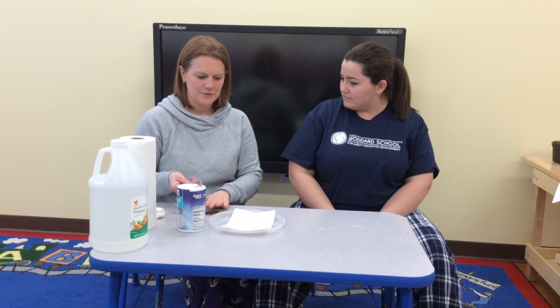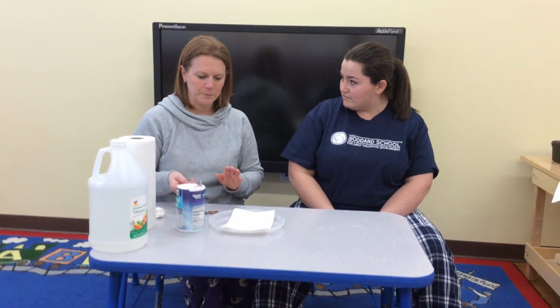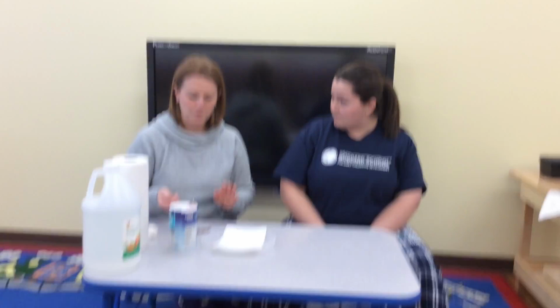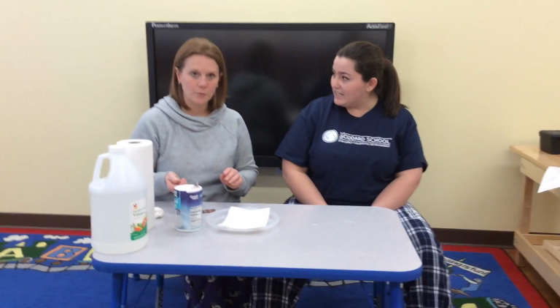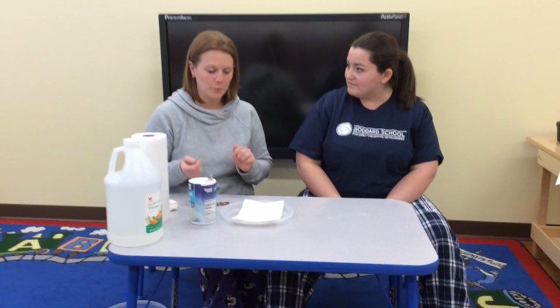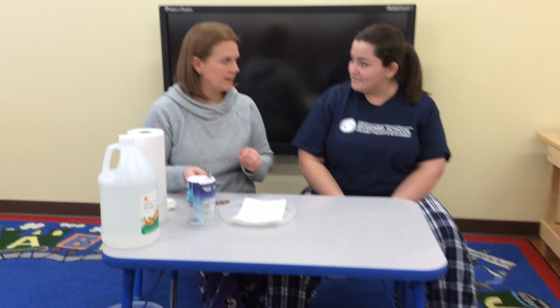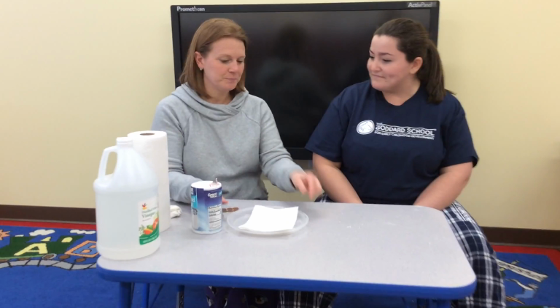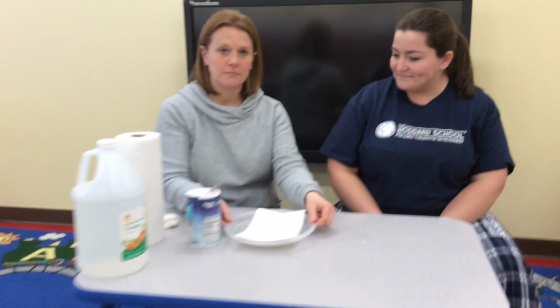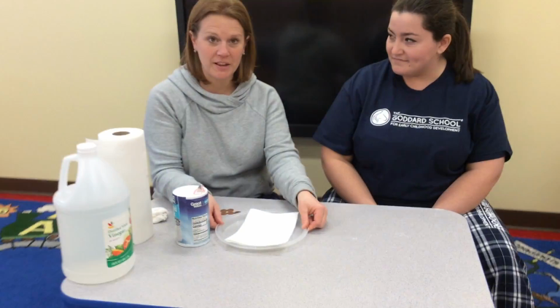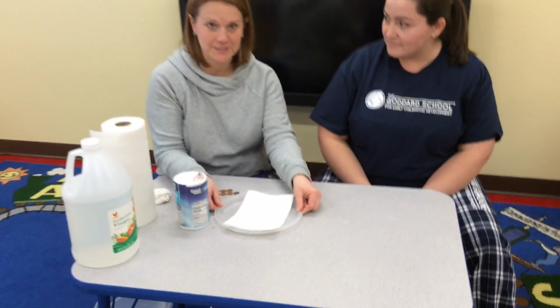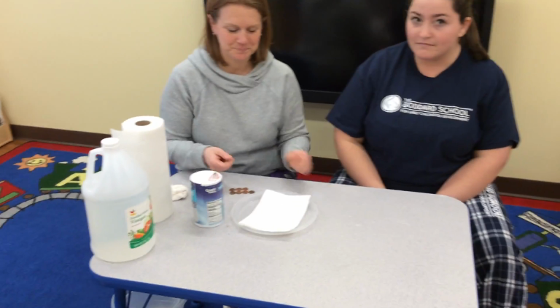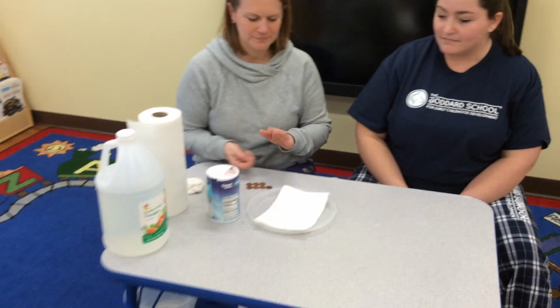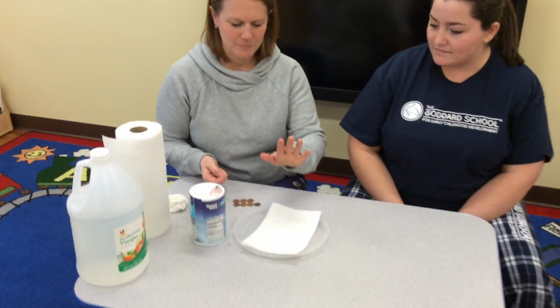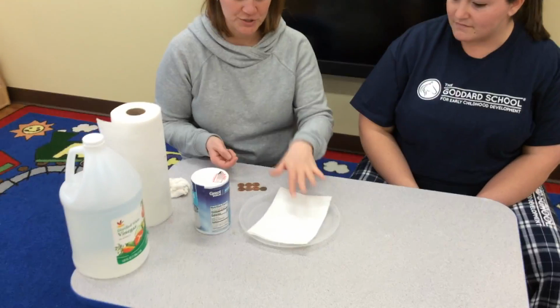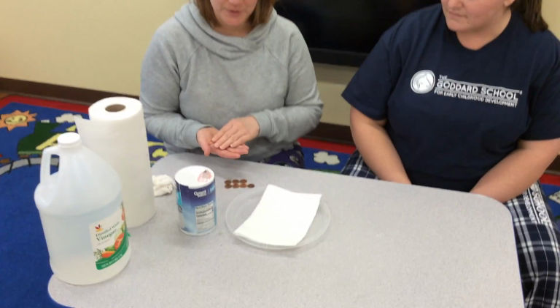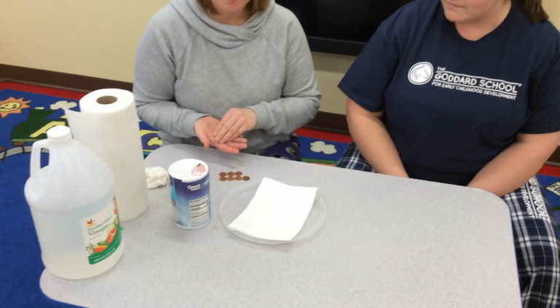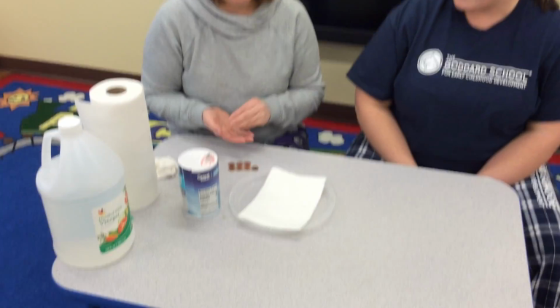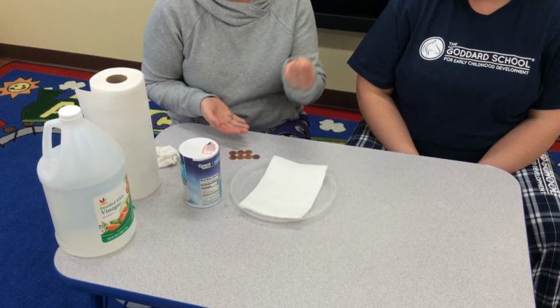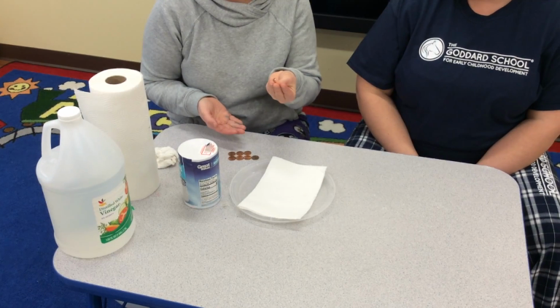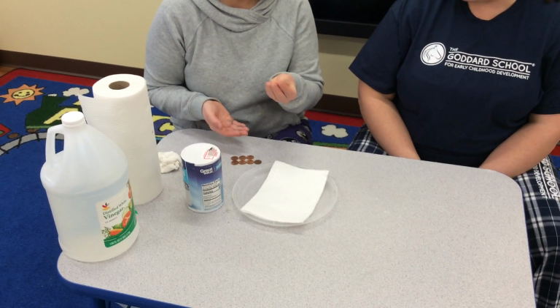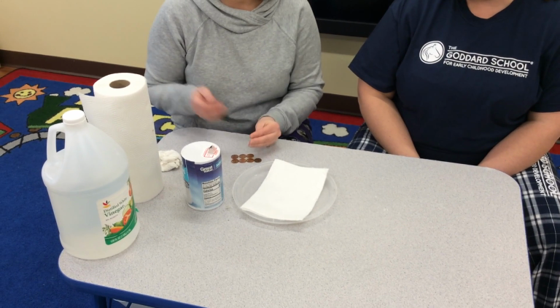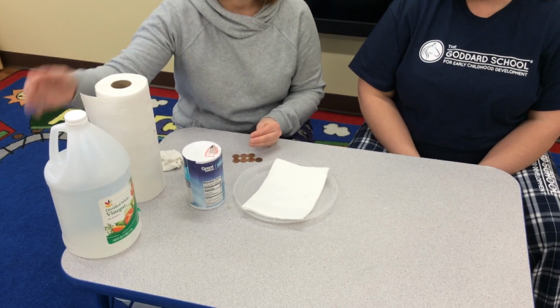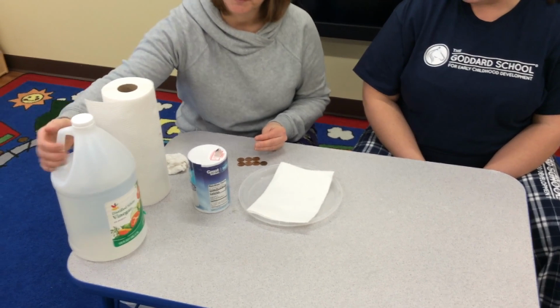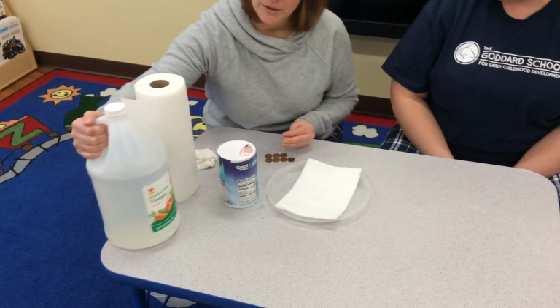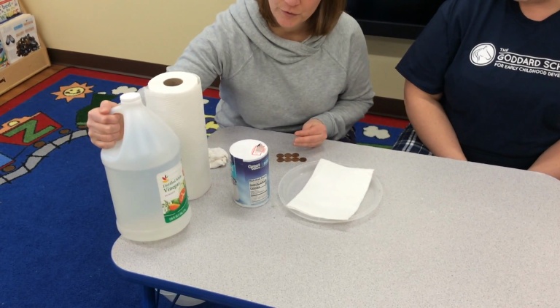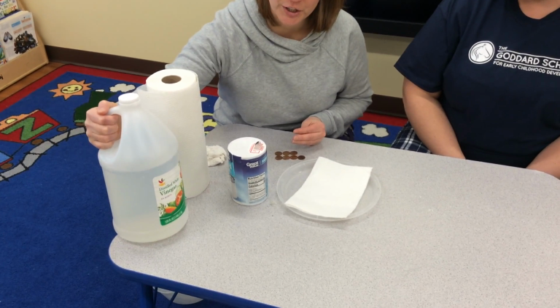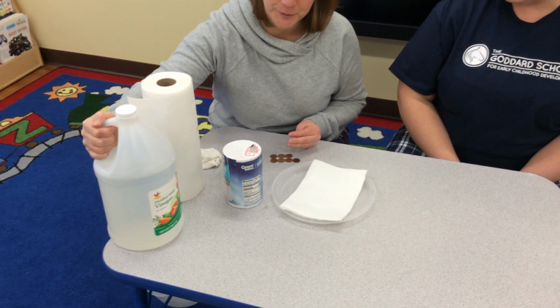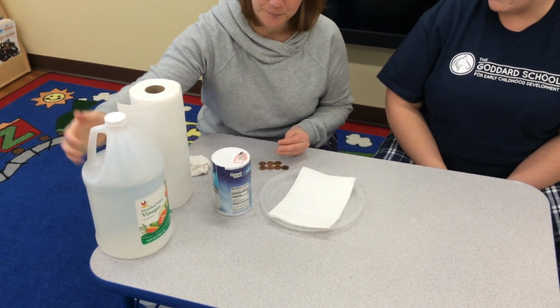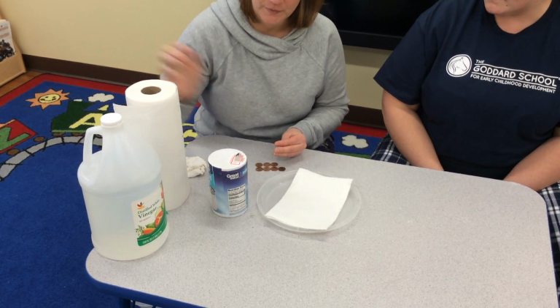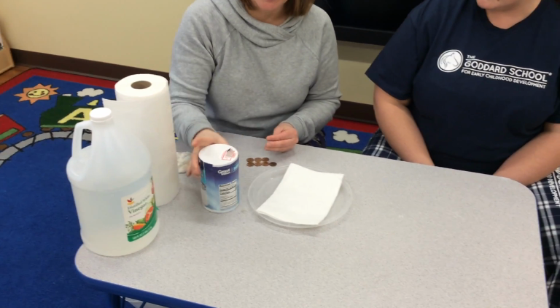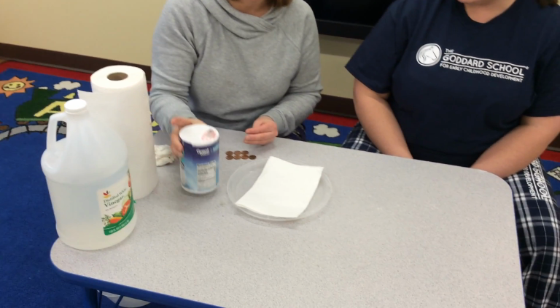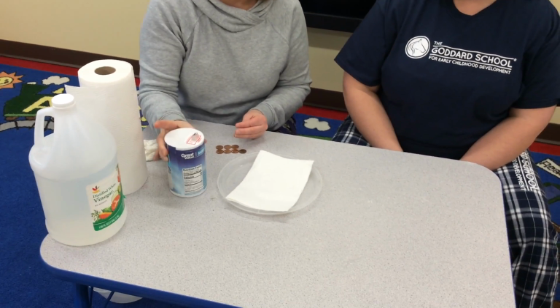So what do we need? We need a plate, paper towels, your pennies, vinegar, and salt.